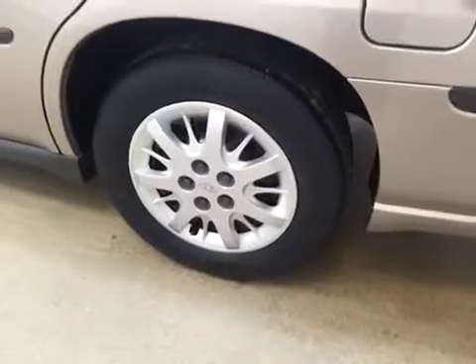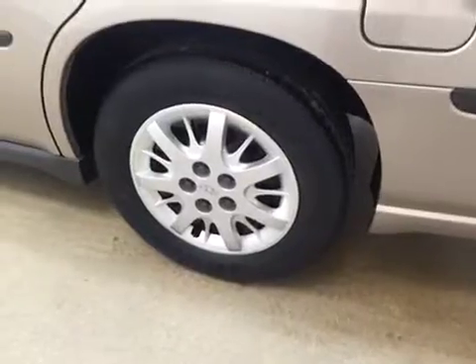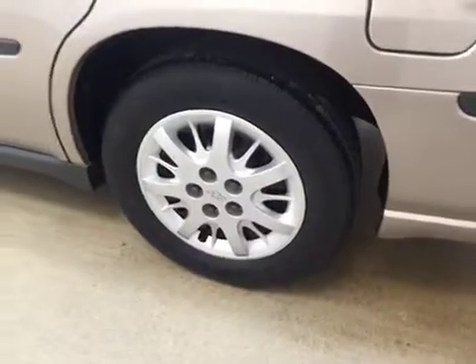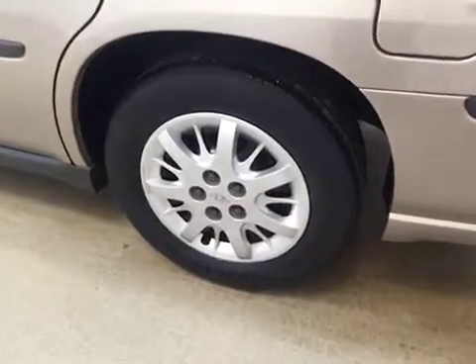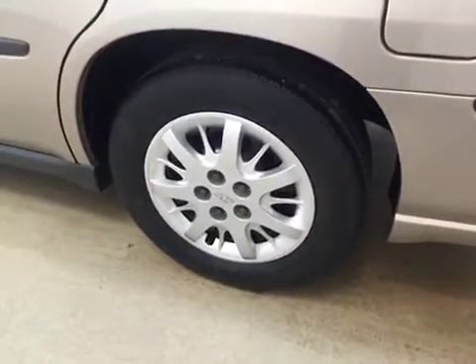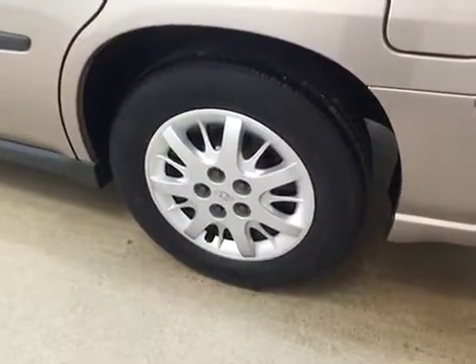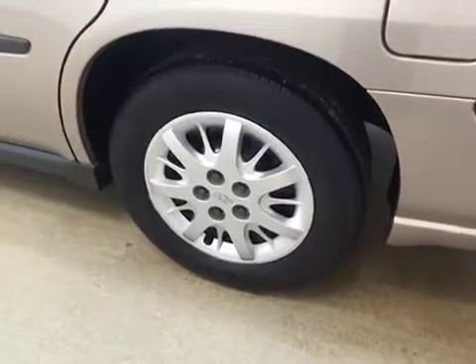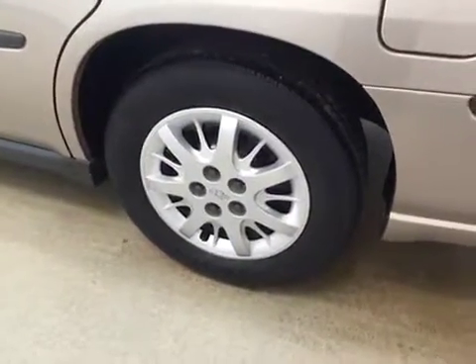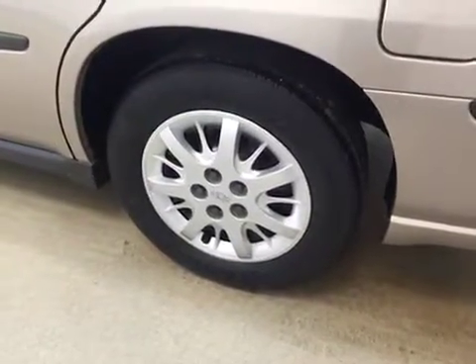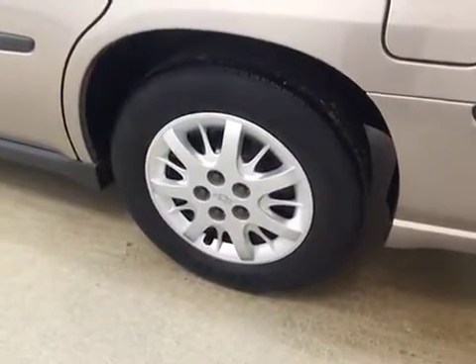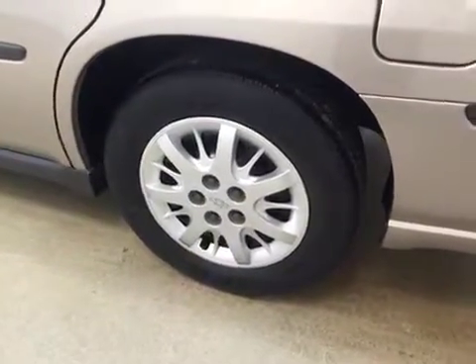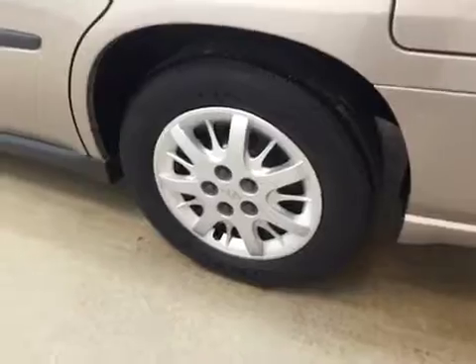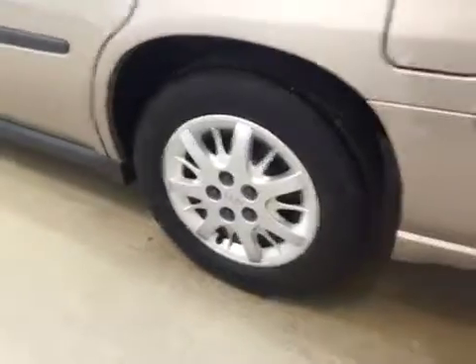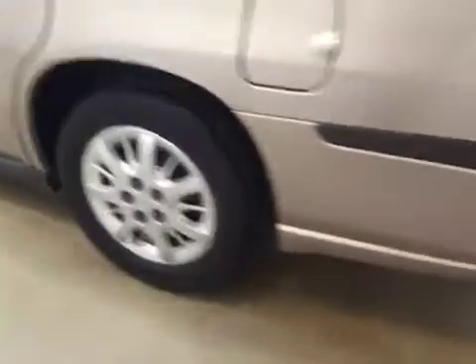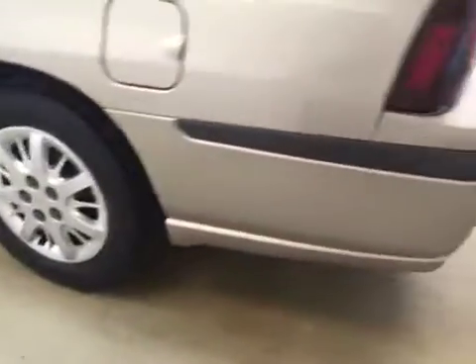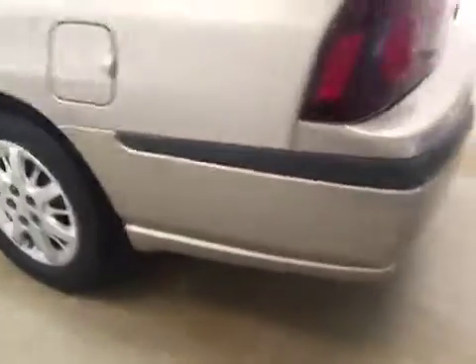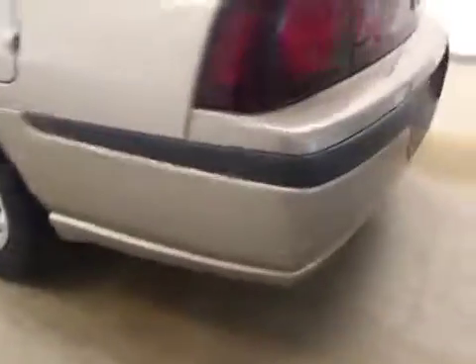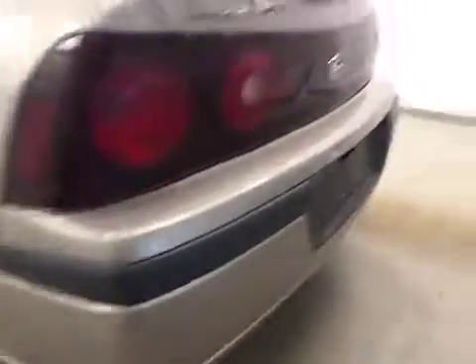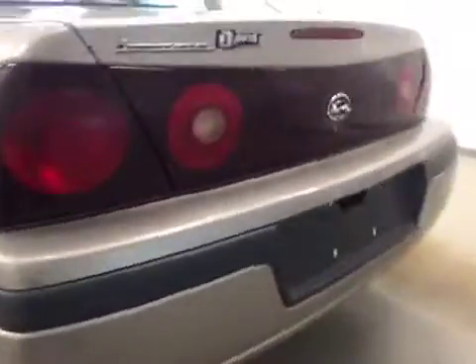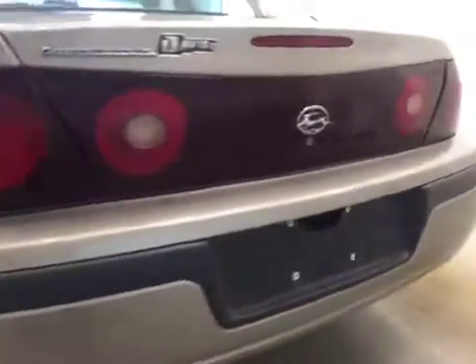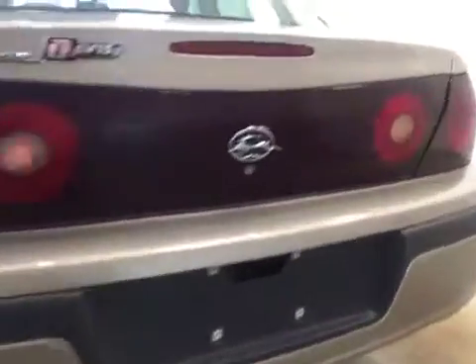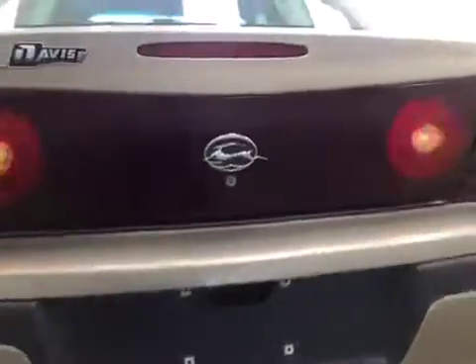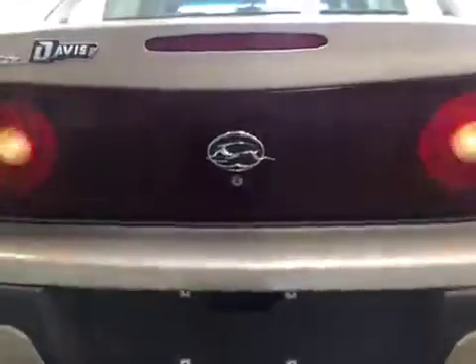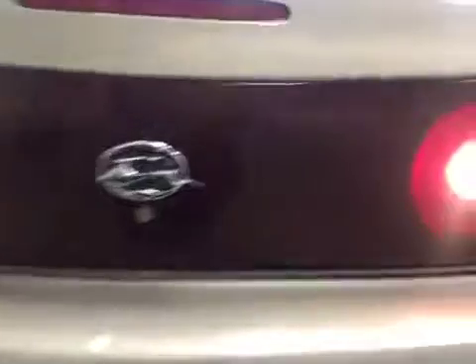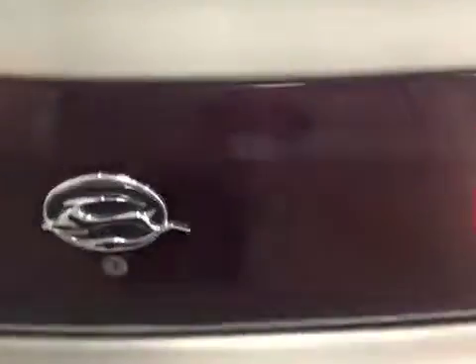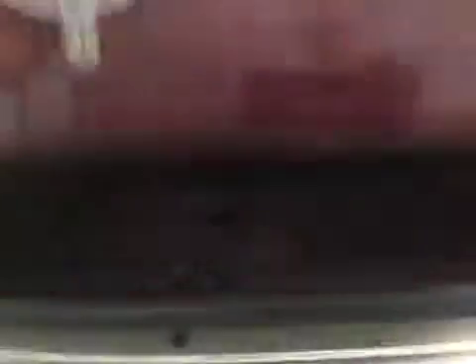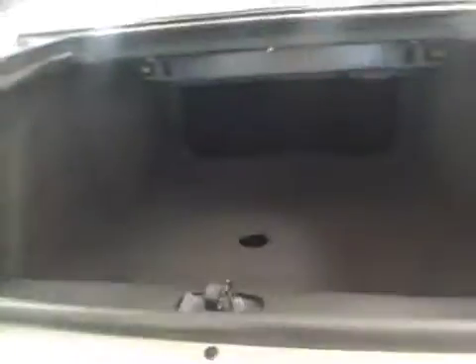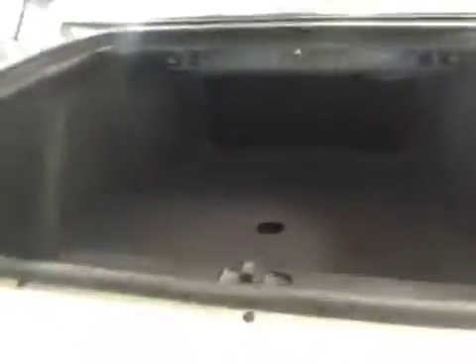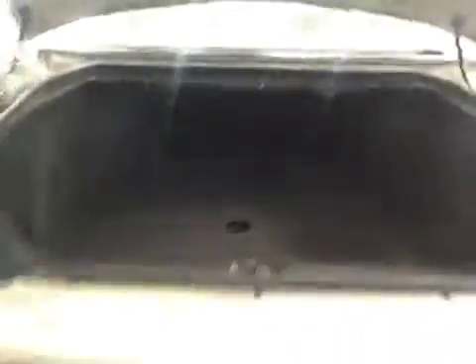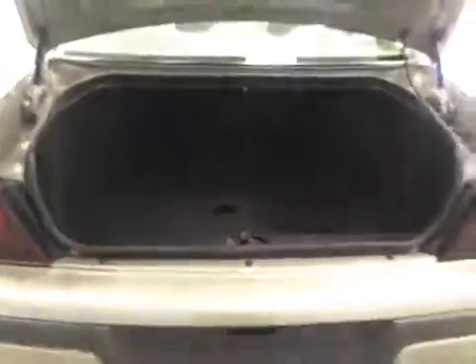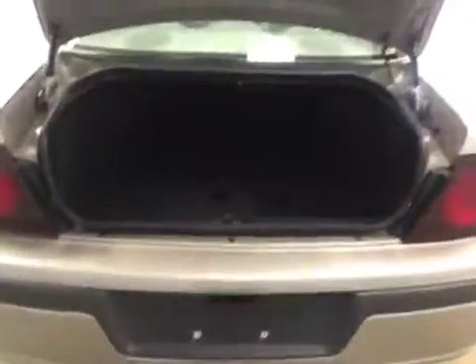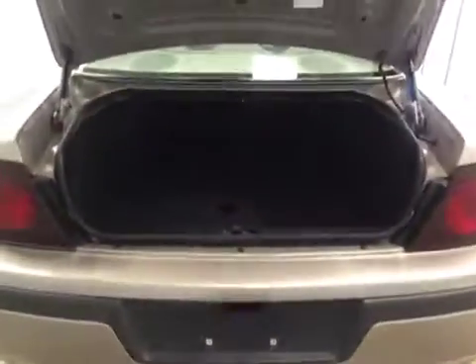Our exterior features include 16-inch wheel covers, a power trunk, with all your storage space.